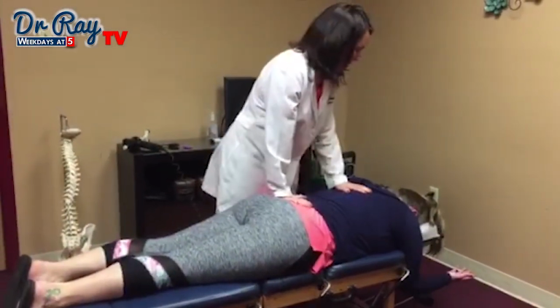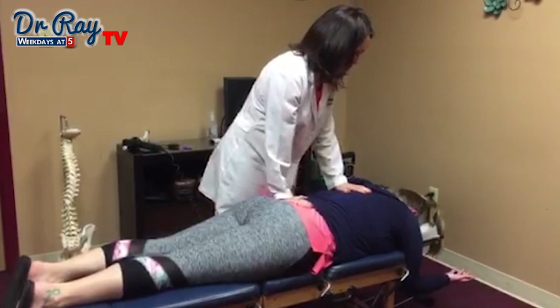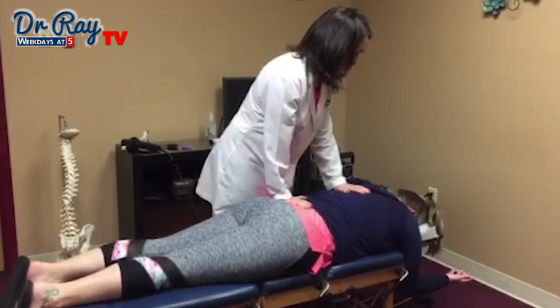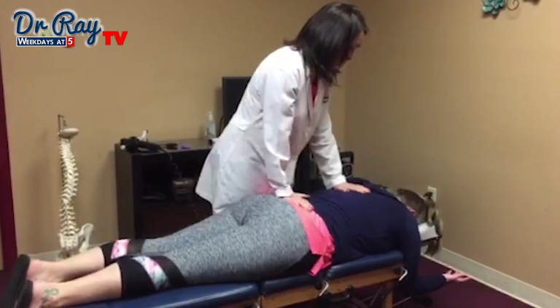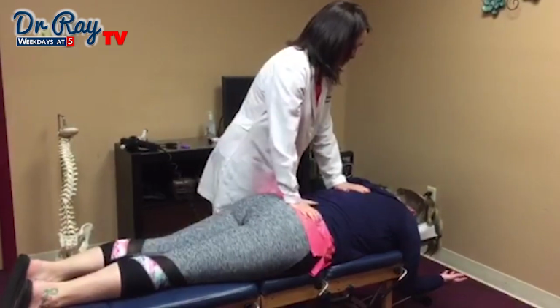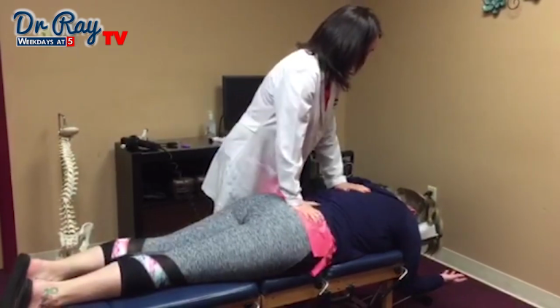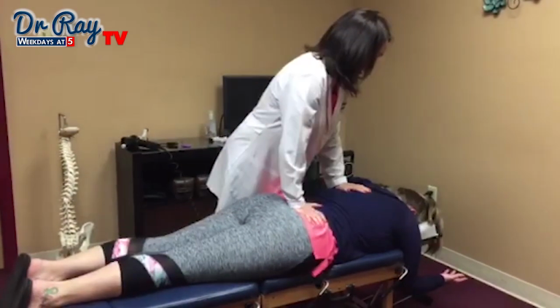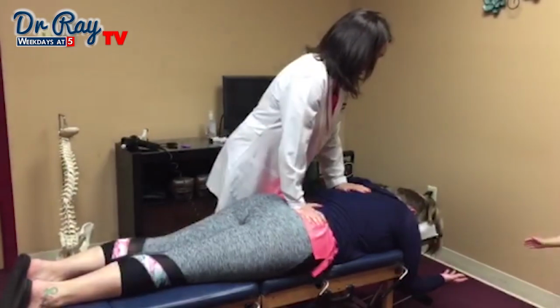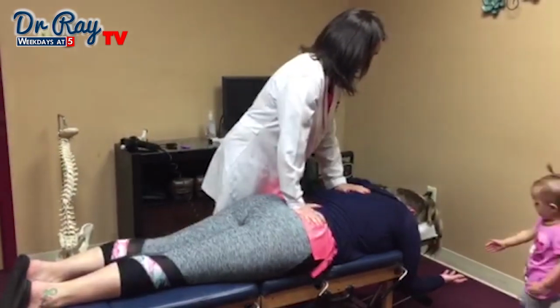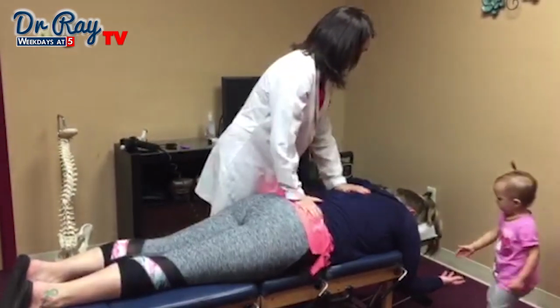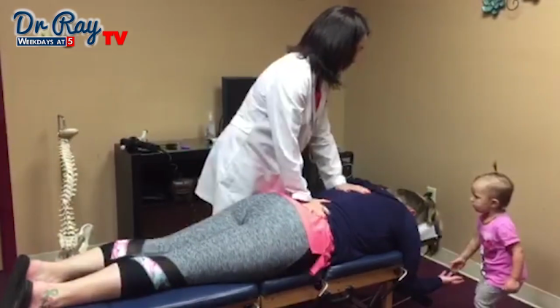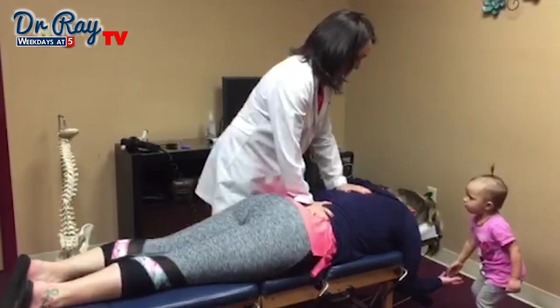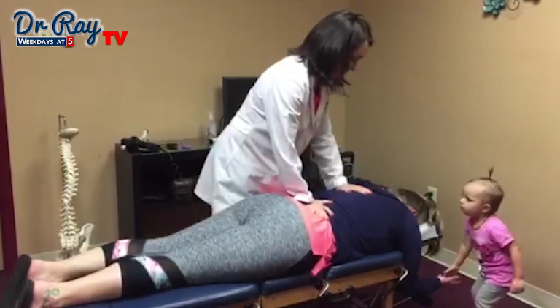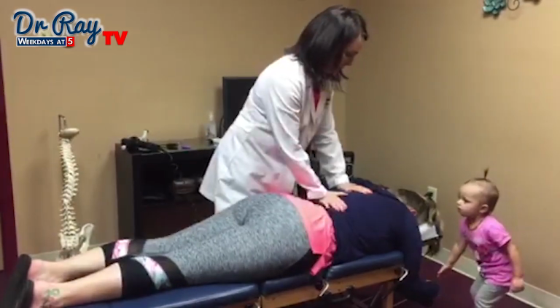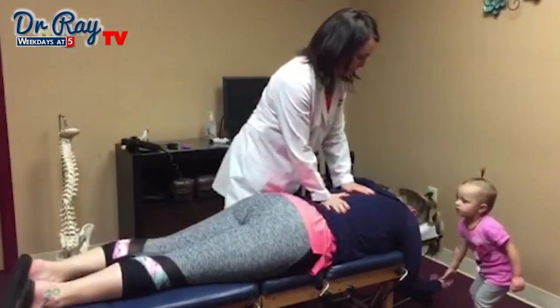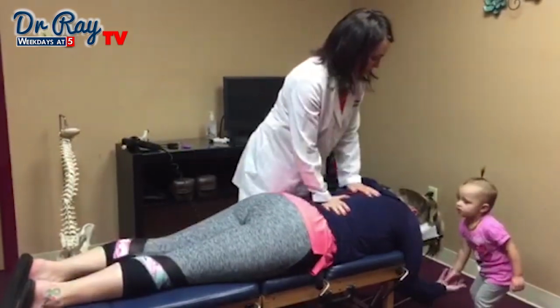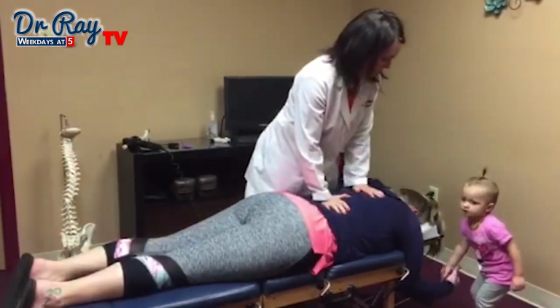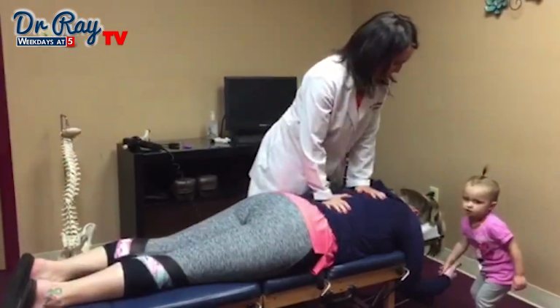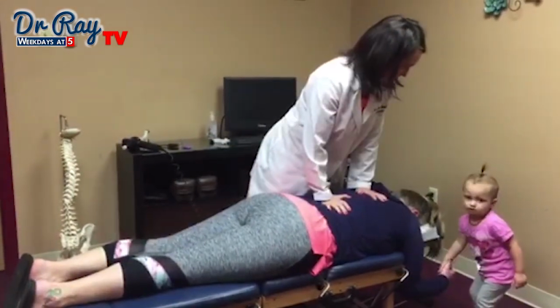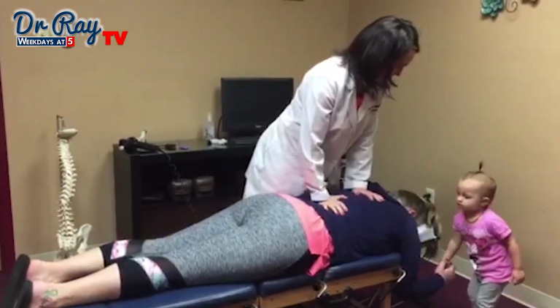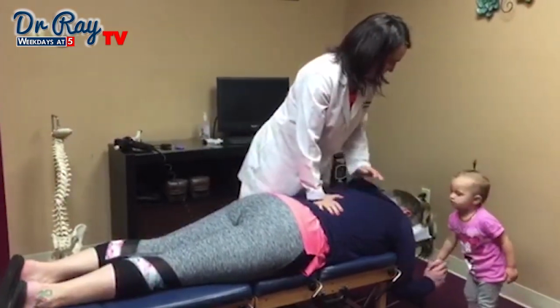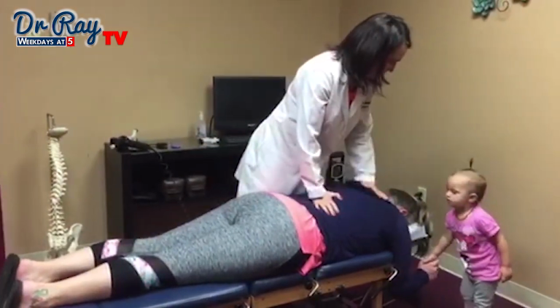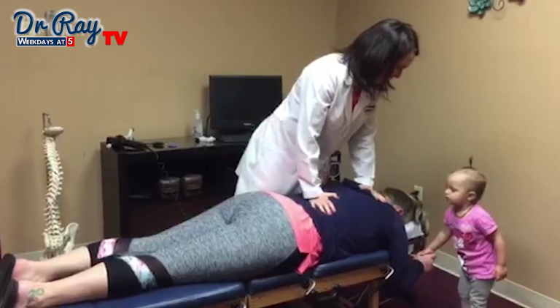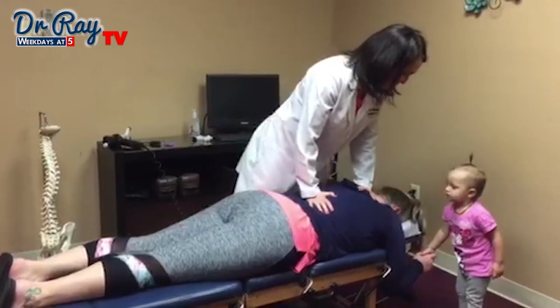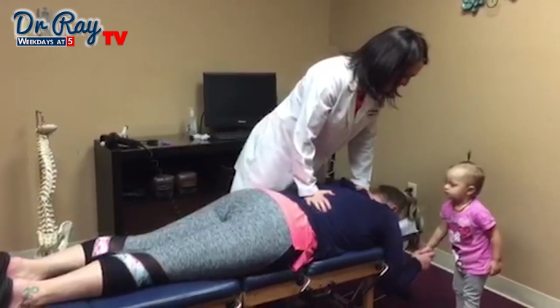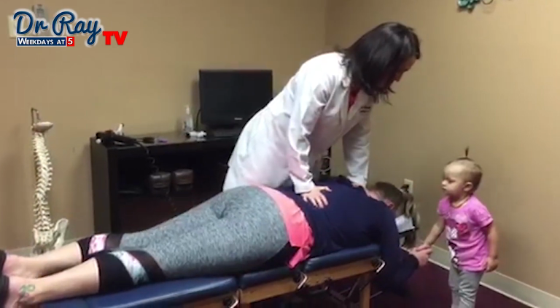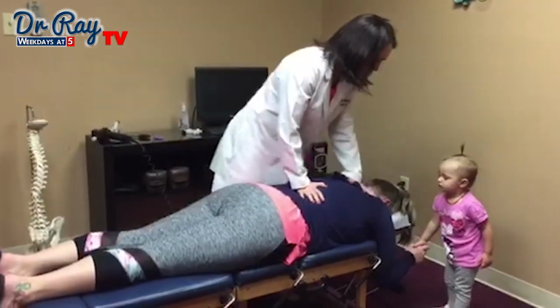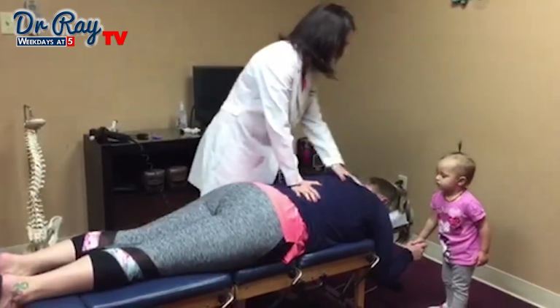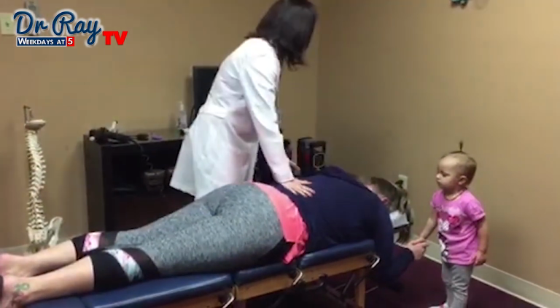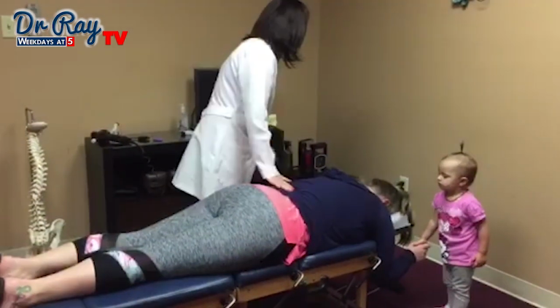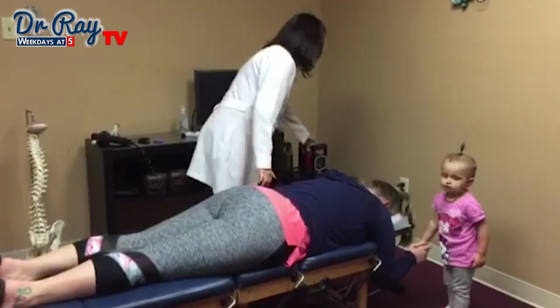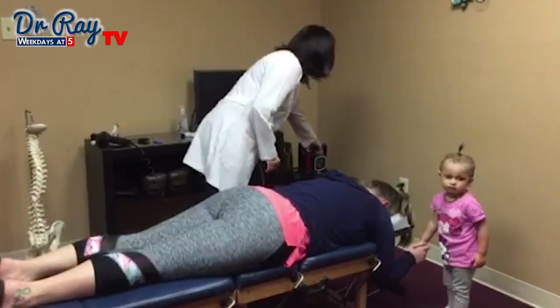It does feel a bit better. It's moving better than it was, that's for sure. You're going to hold Mommy's hand. You're such a good girl.